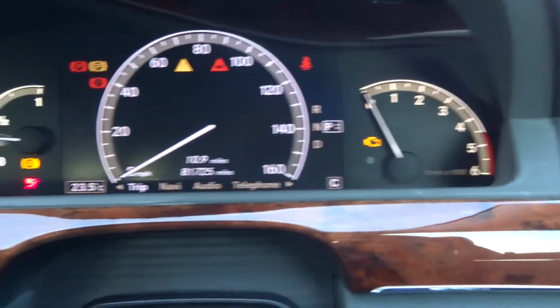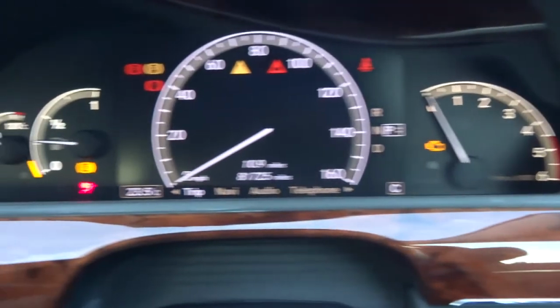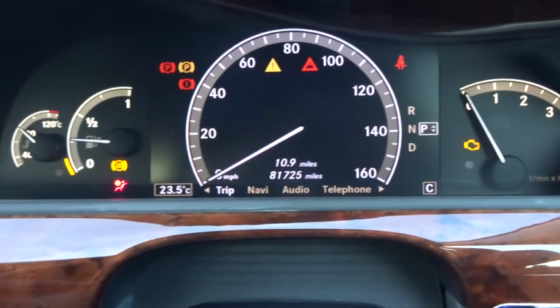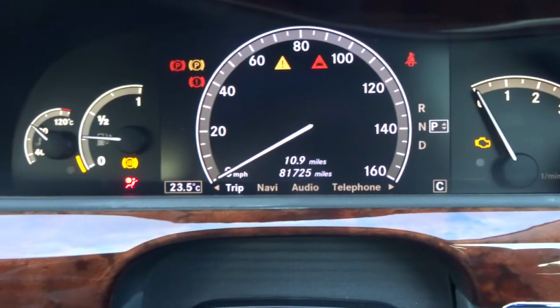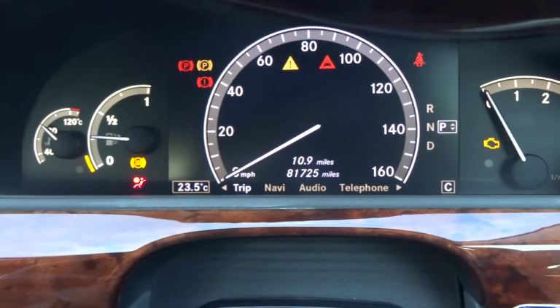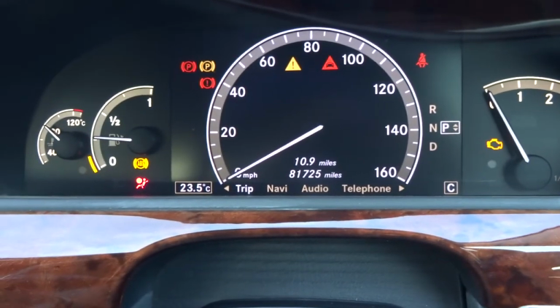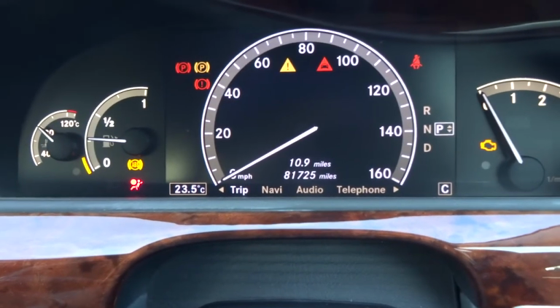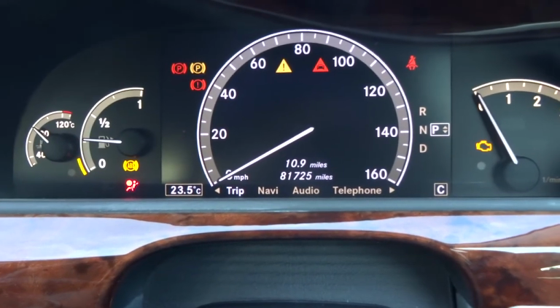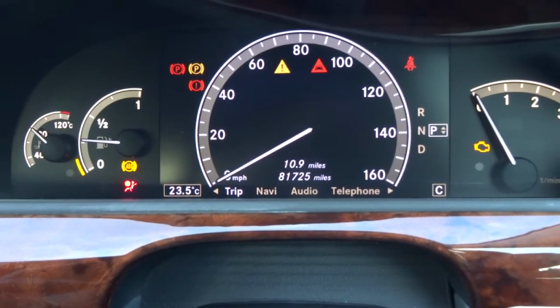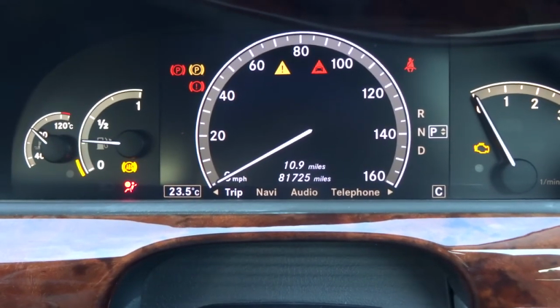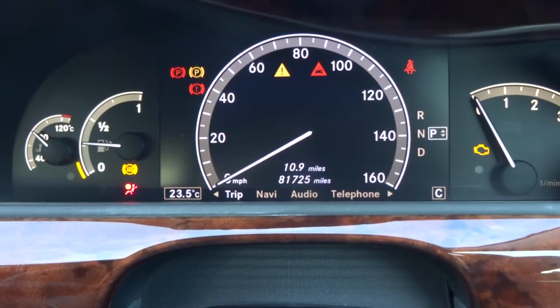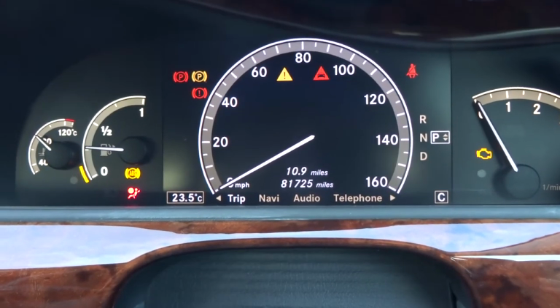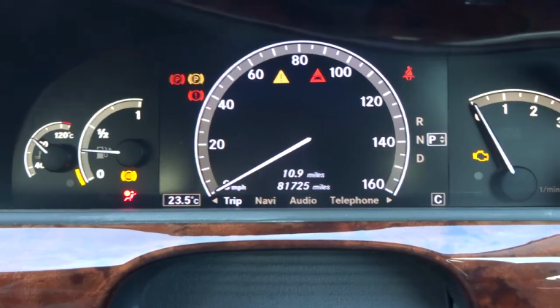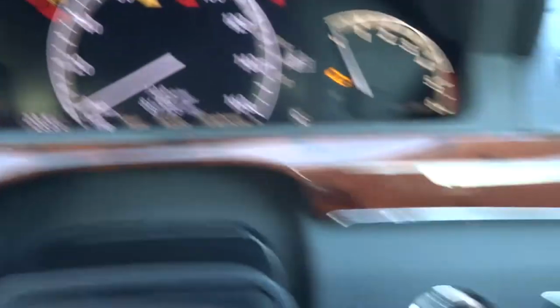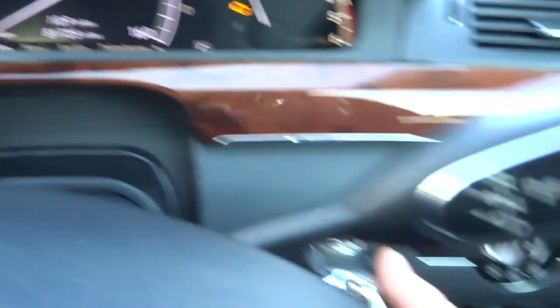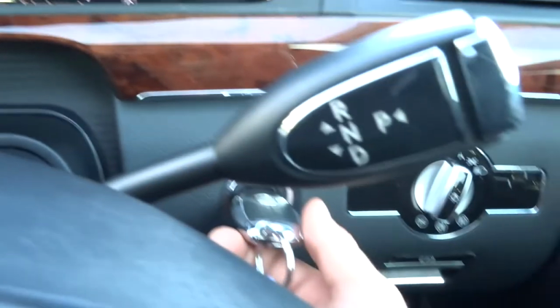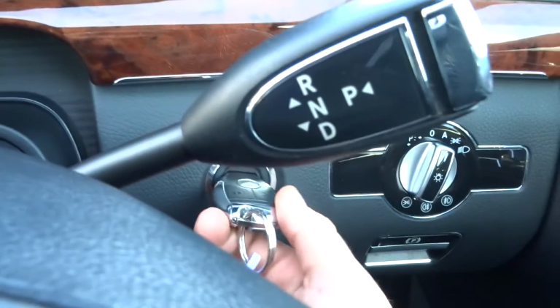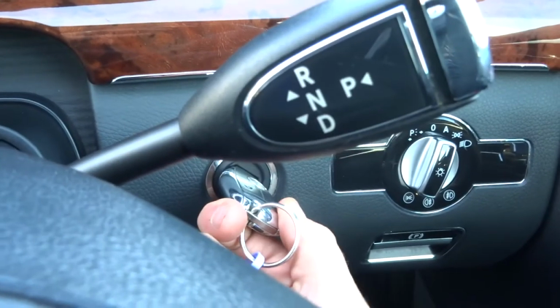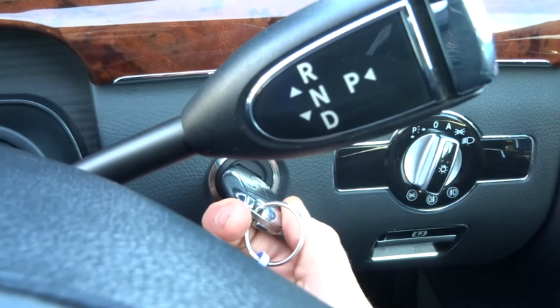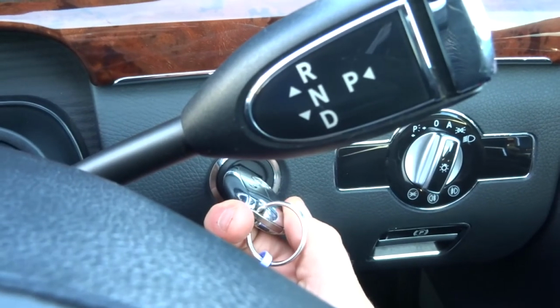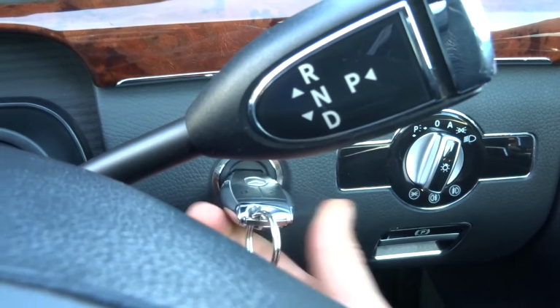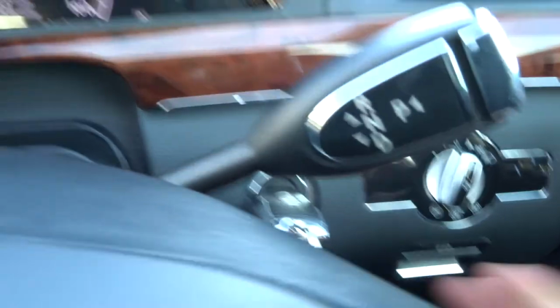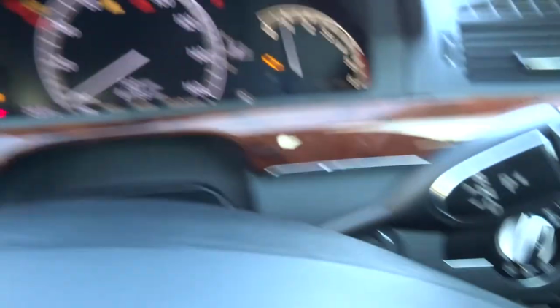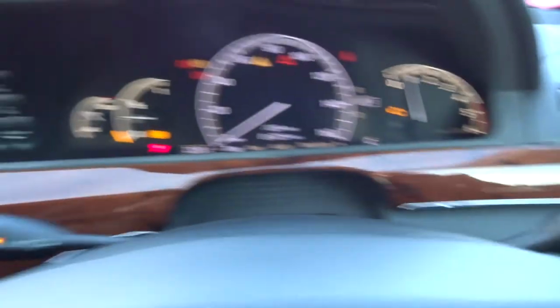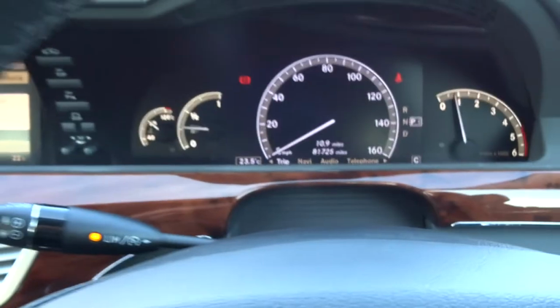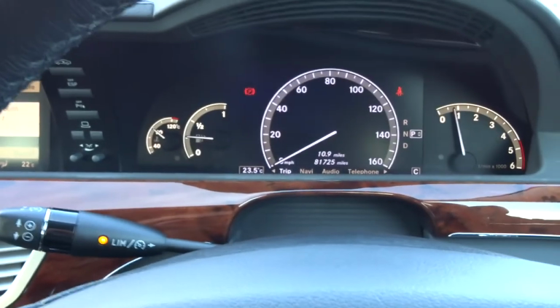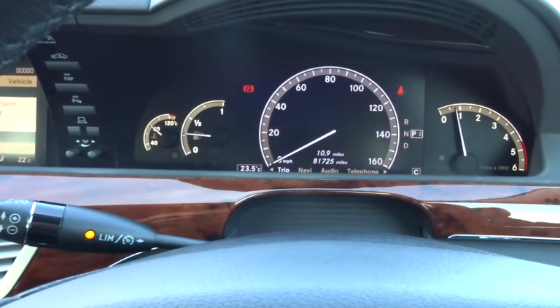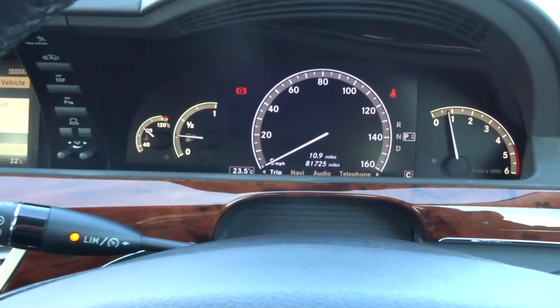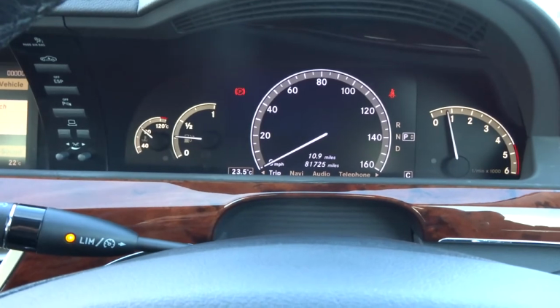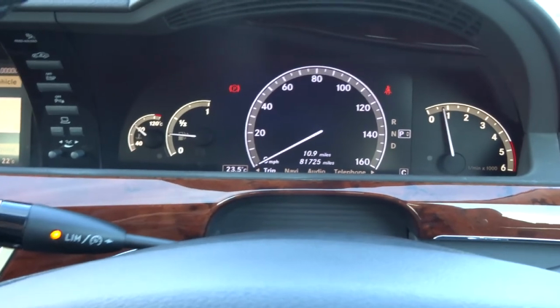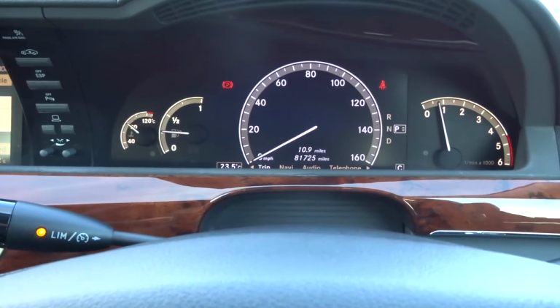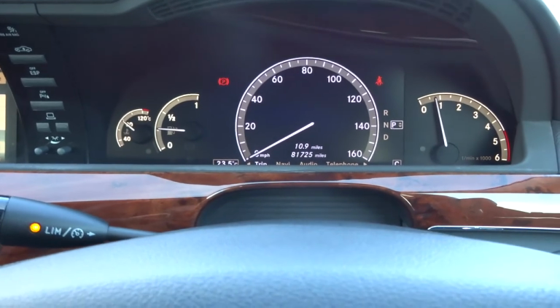The exact mileage is 81,725. If we turn the key and get the car started — very, very quiet engine.